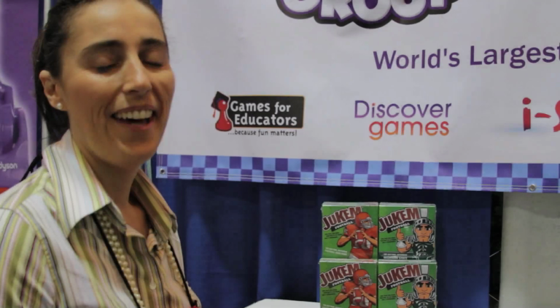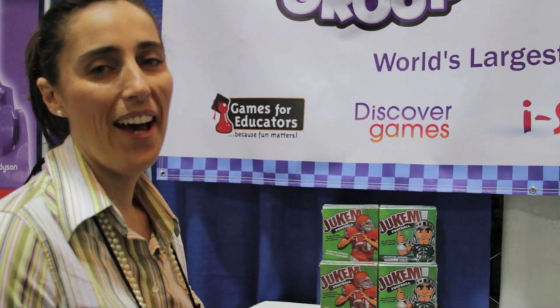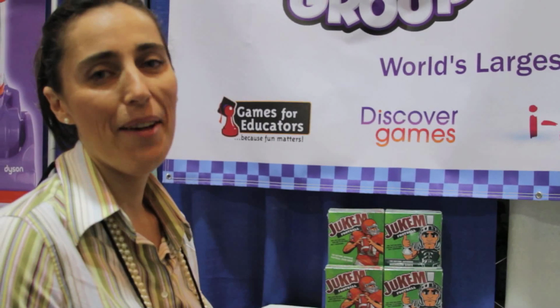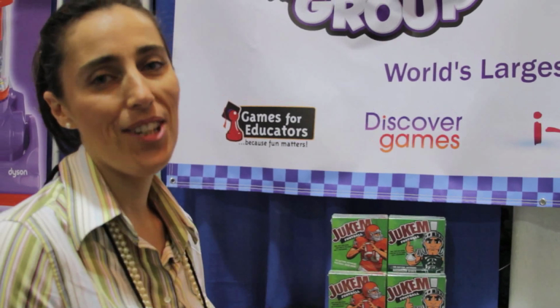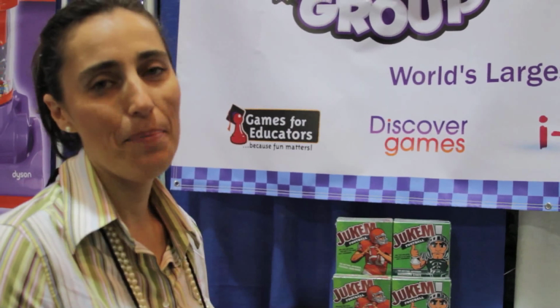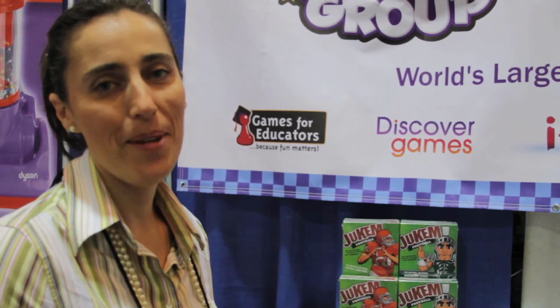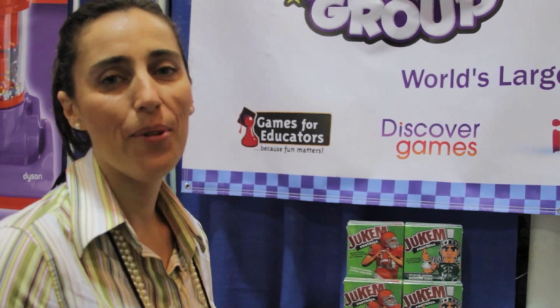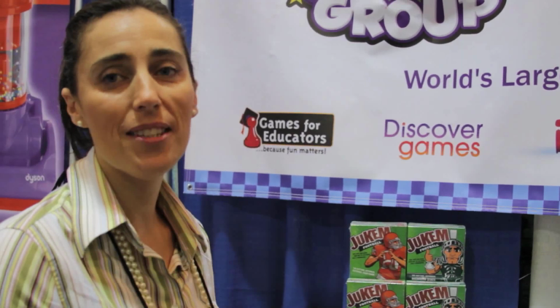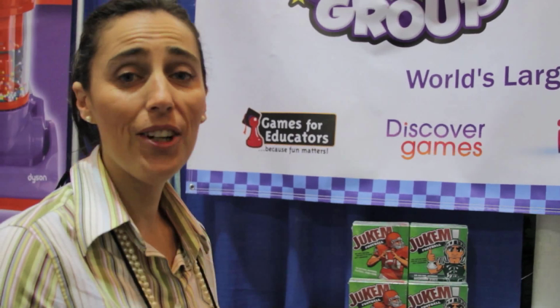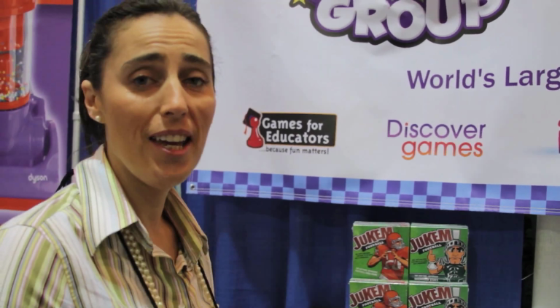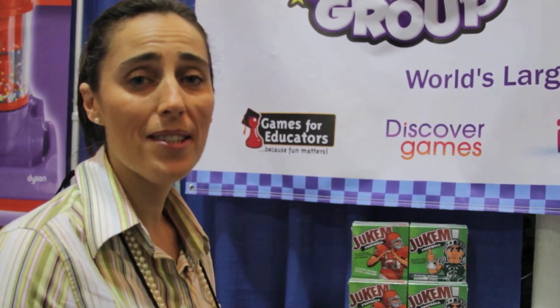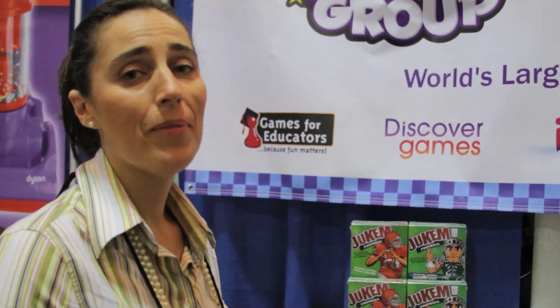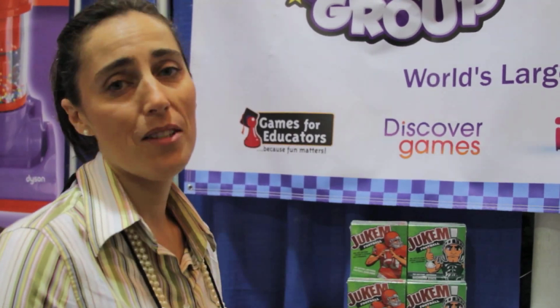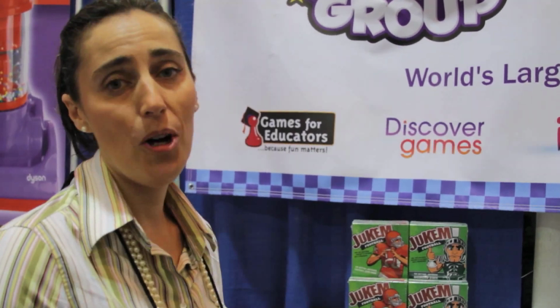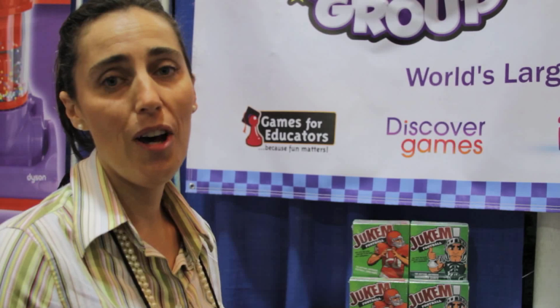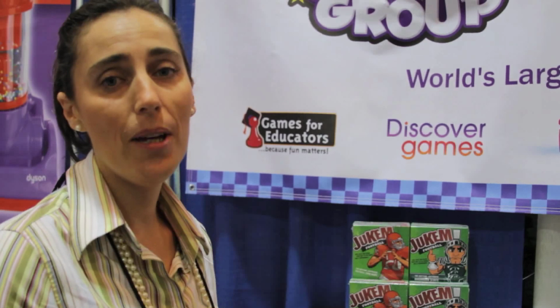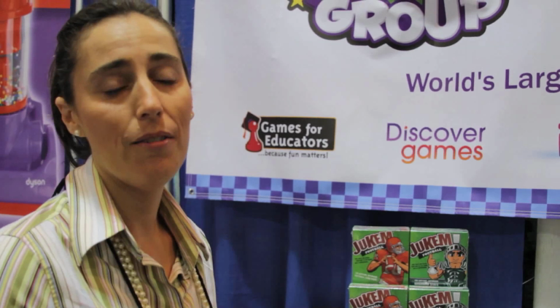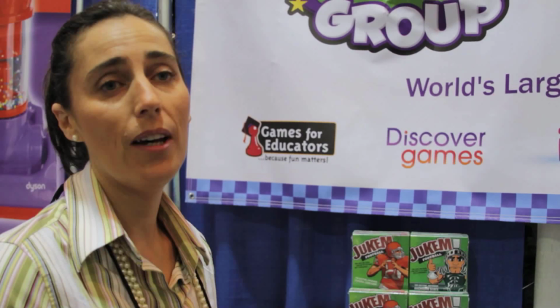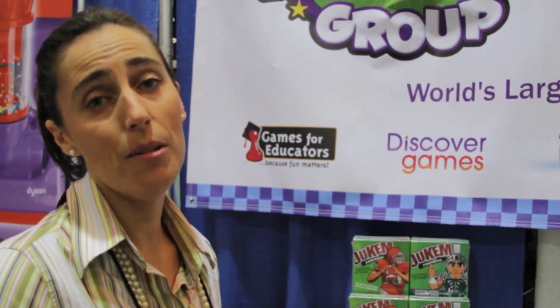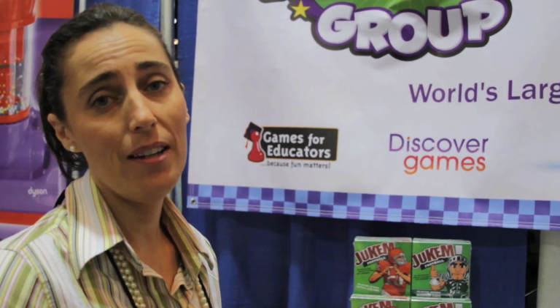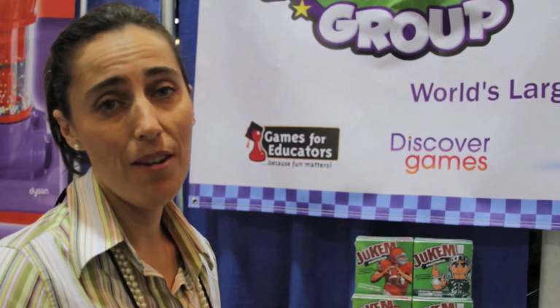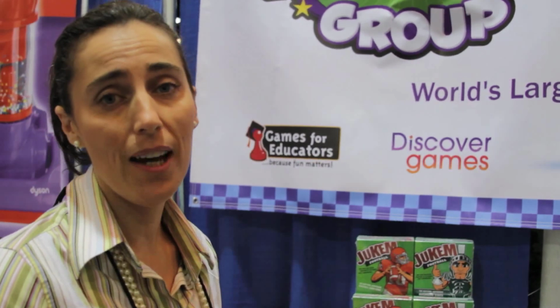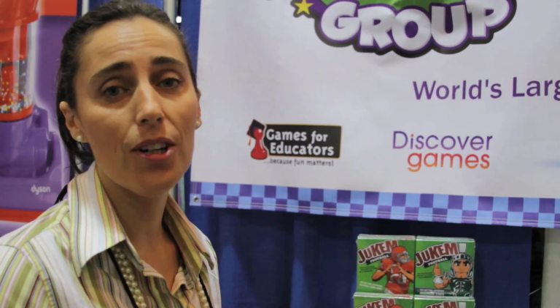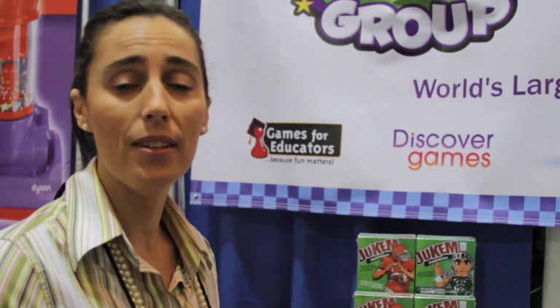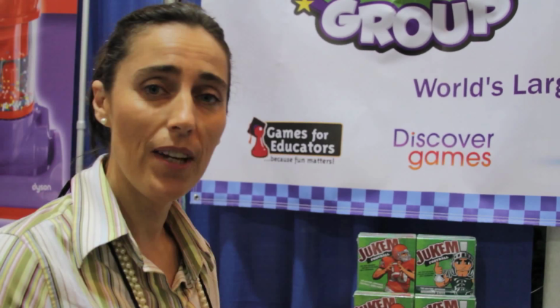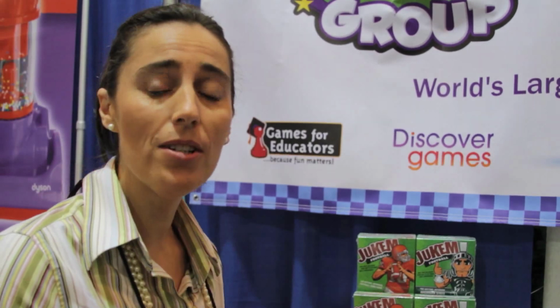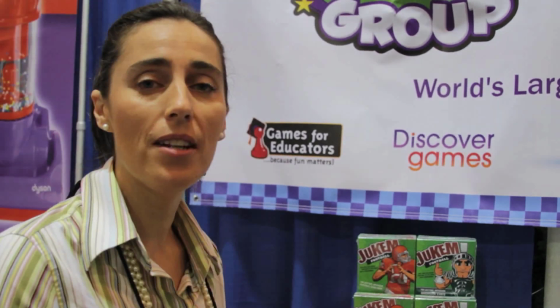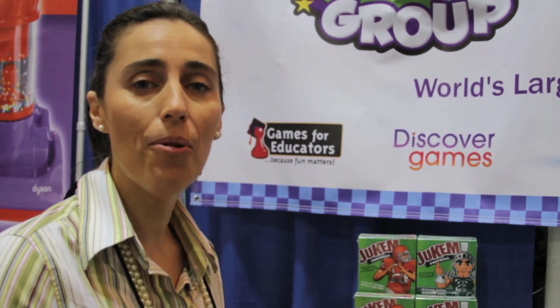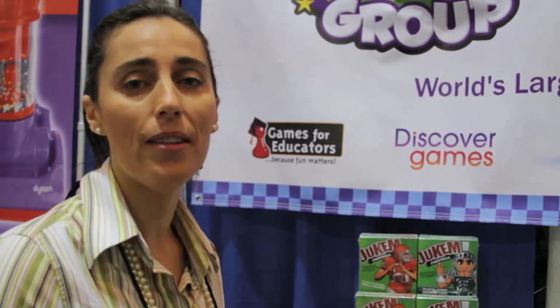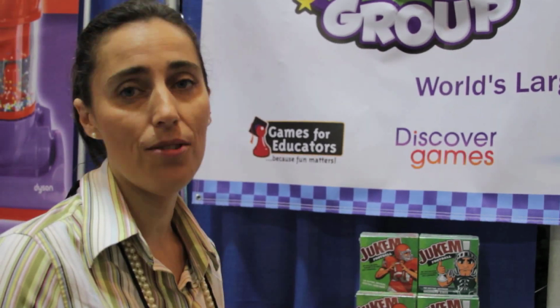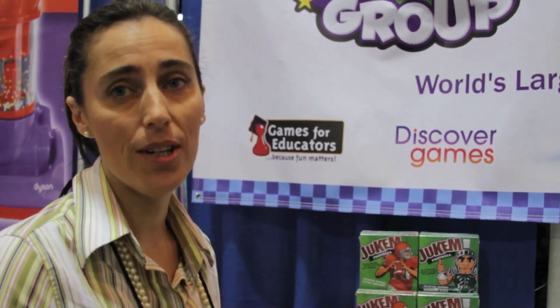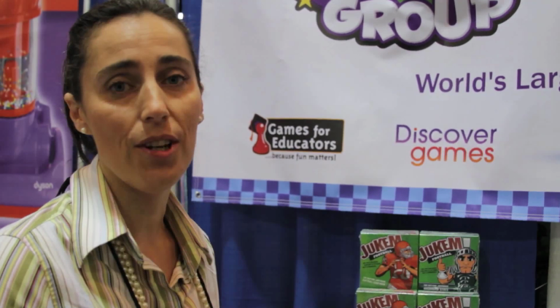Hi, I'm Michelle Spellman. I'm with Discover Games — it's a small co-op of independent manufacturers and inventors. Today we're at the Astro Toy Show.